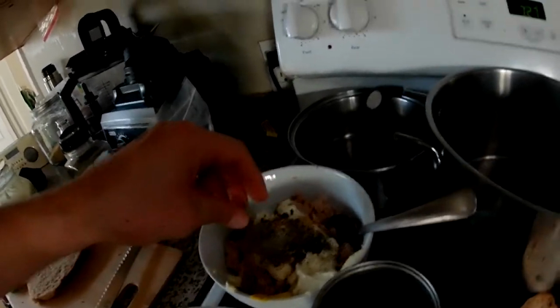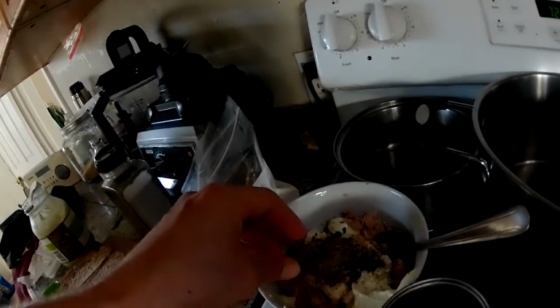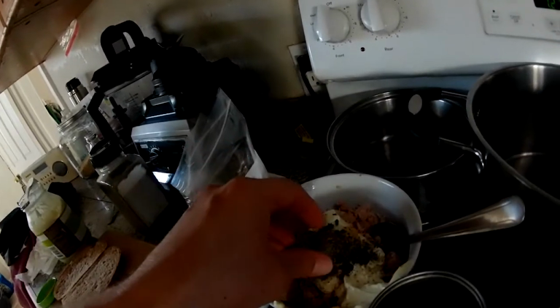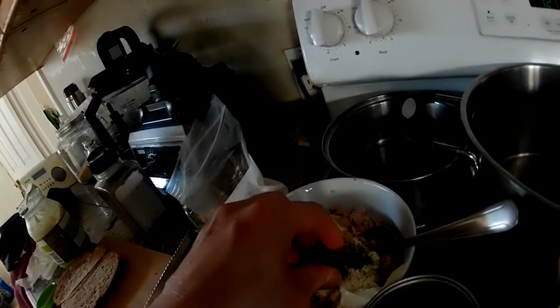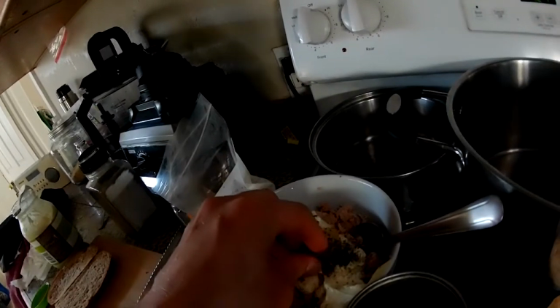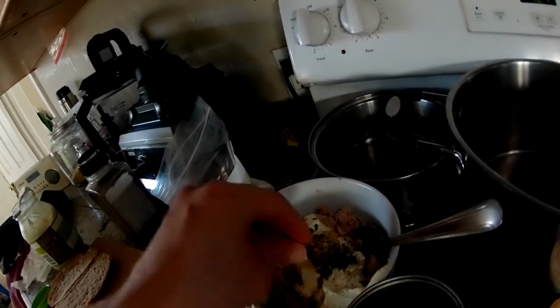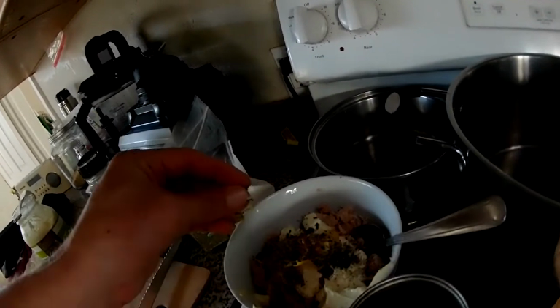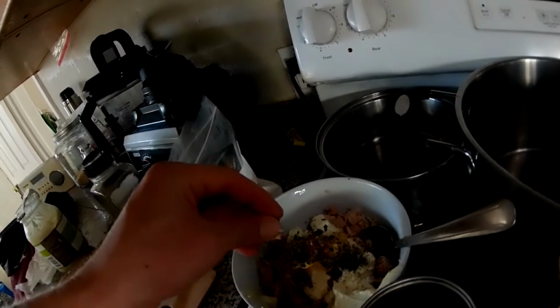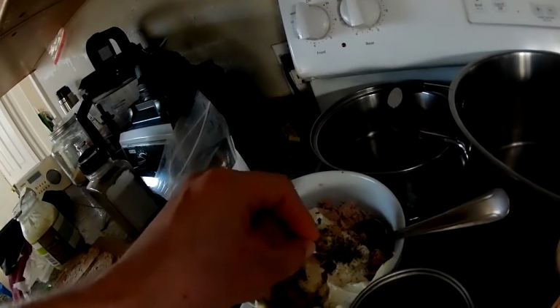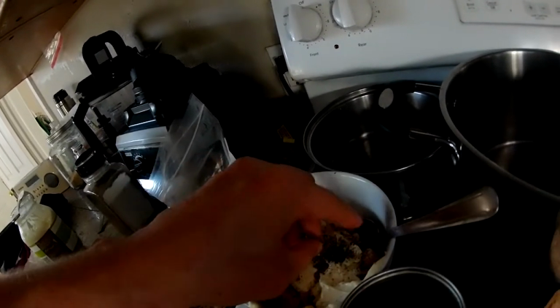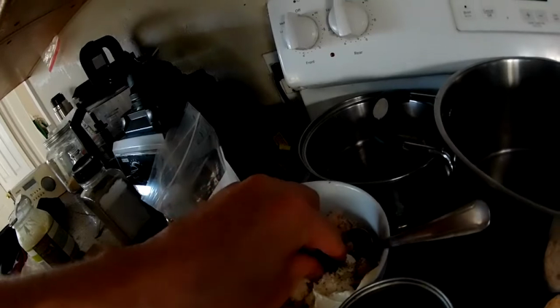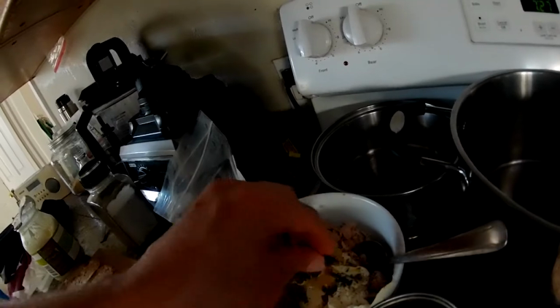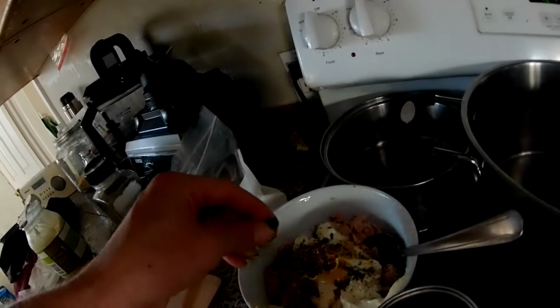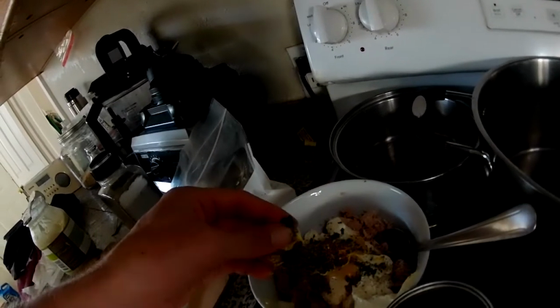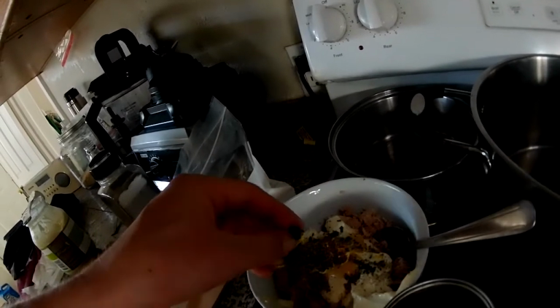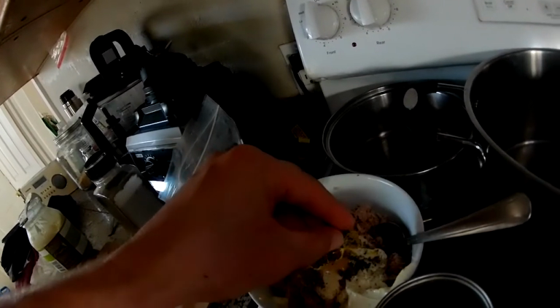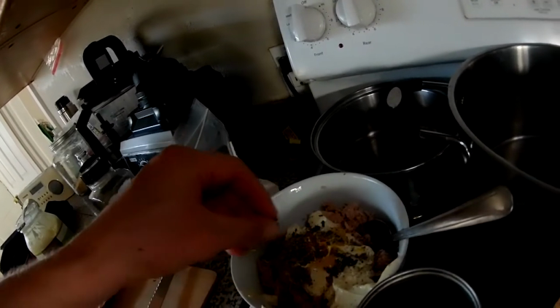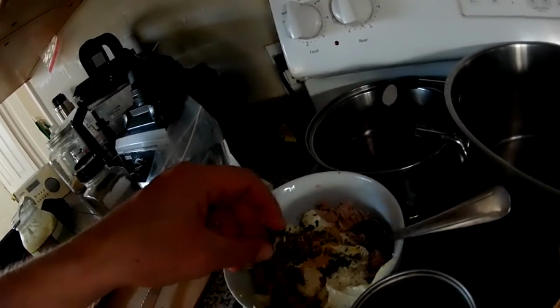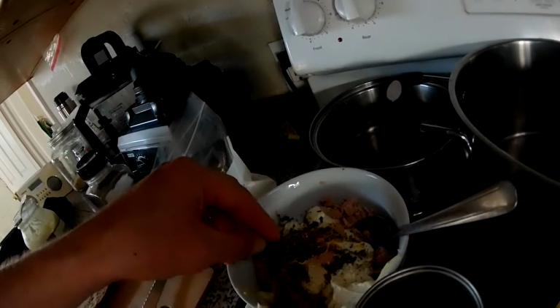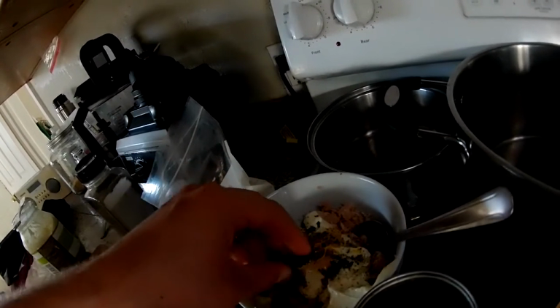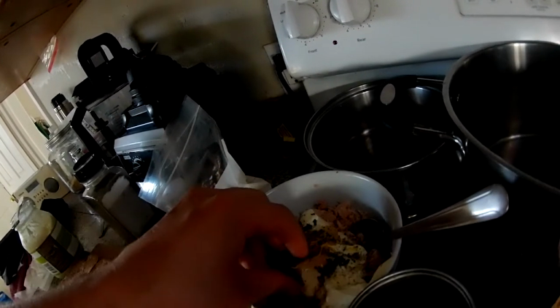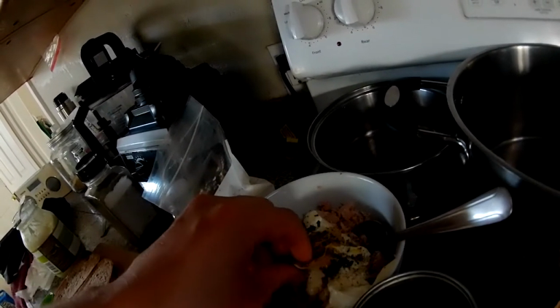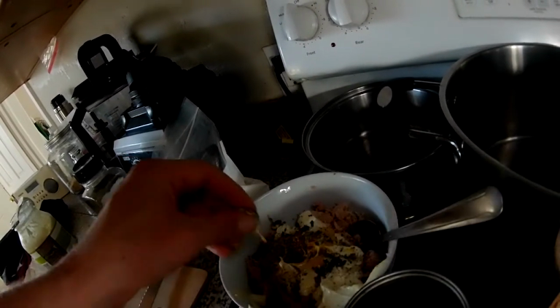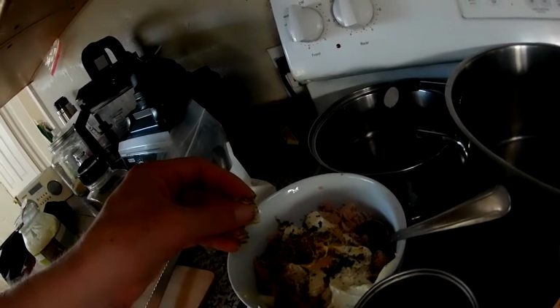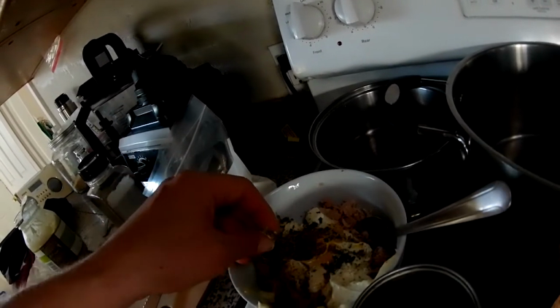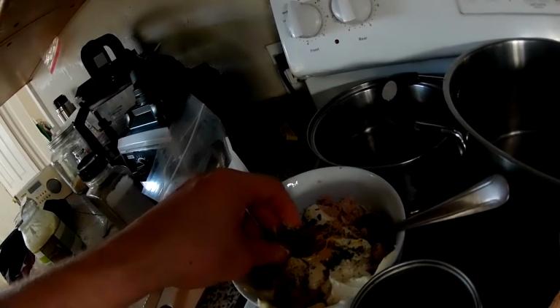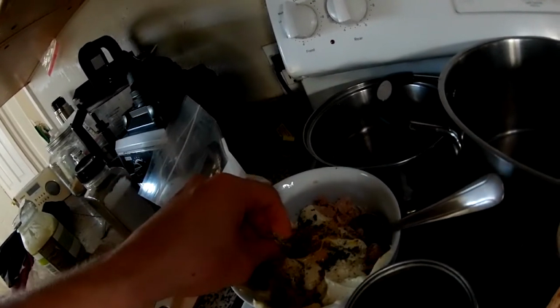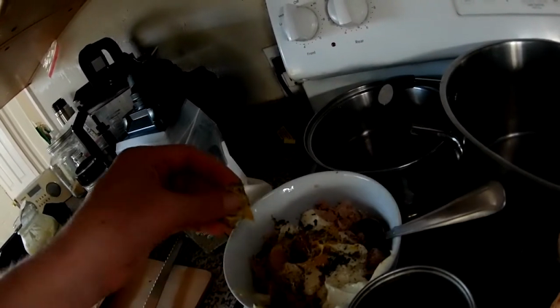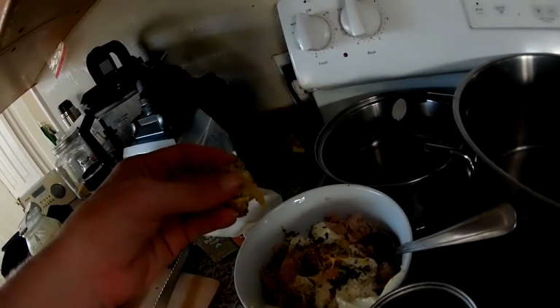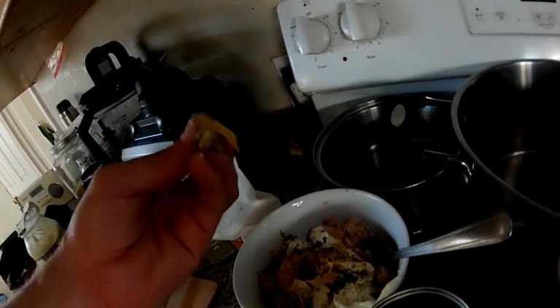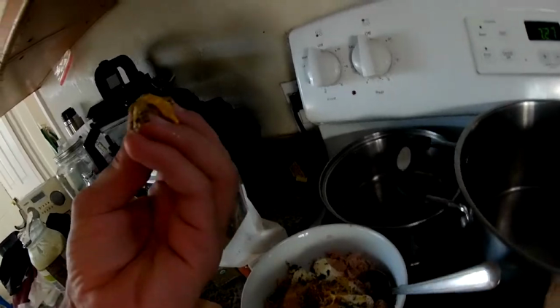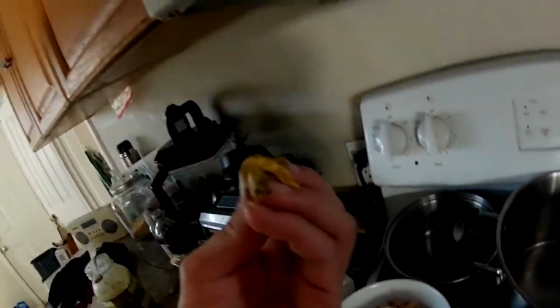I hate that container. I'll just pick some of that off. Not that. Stupid black pepper.